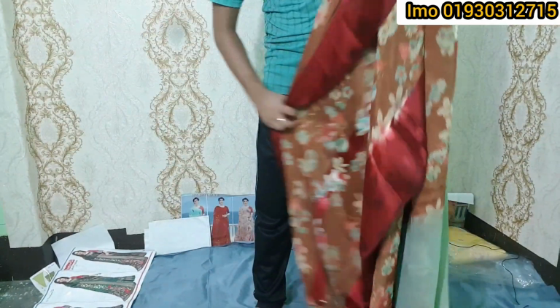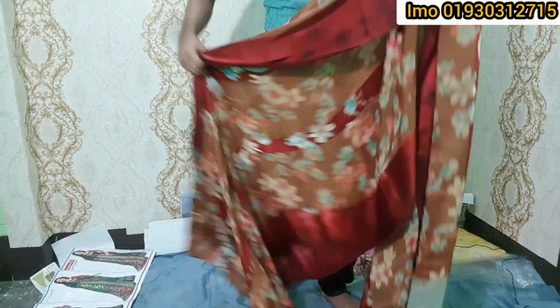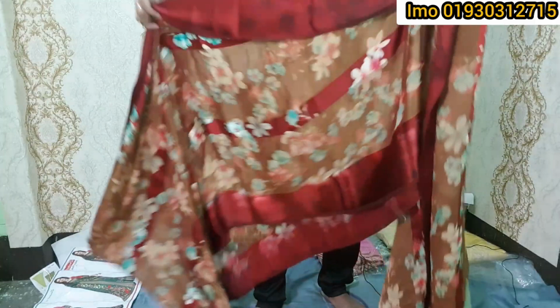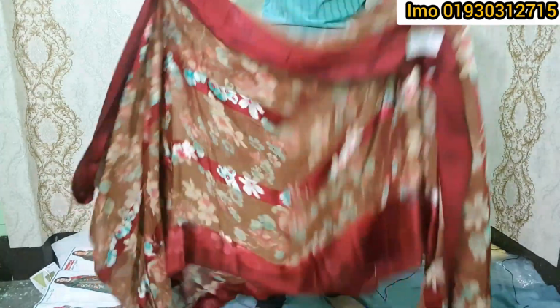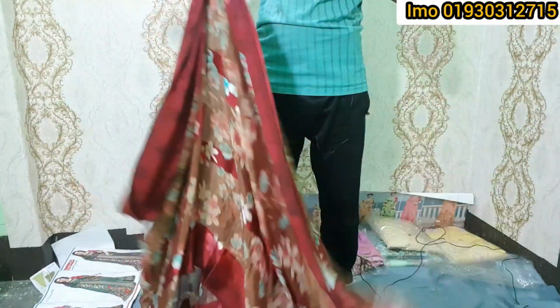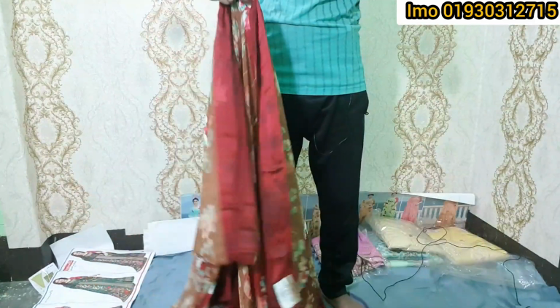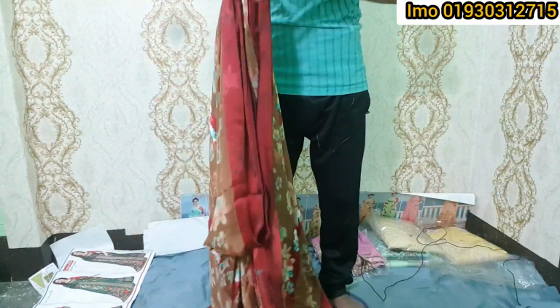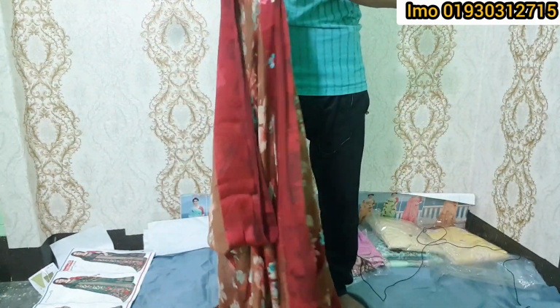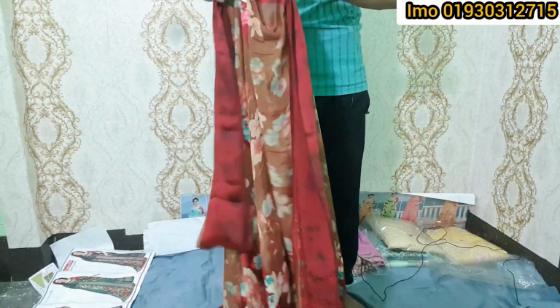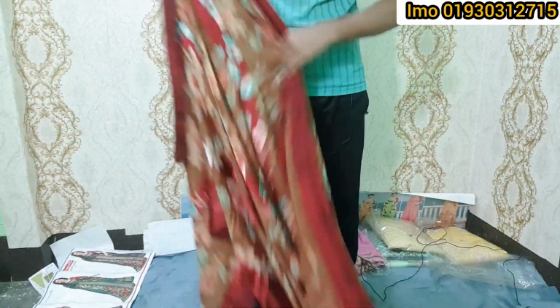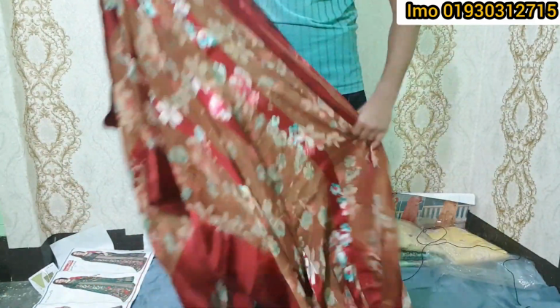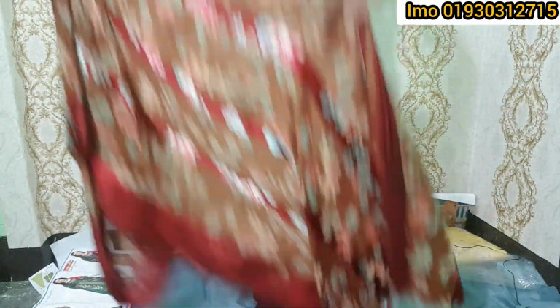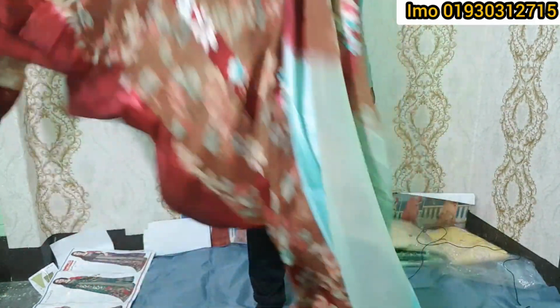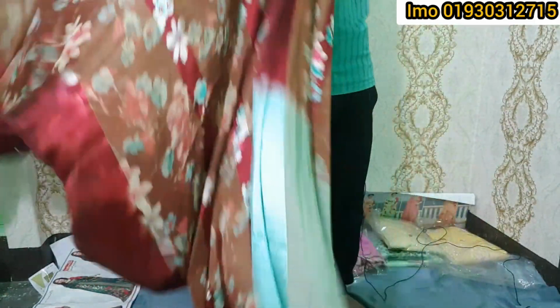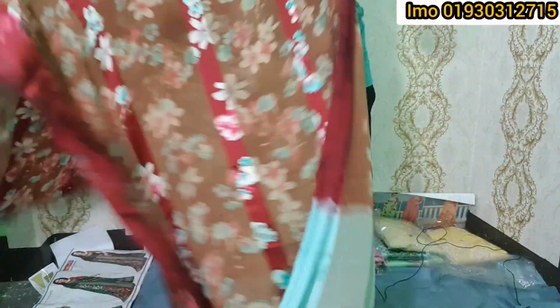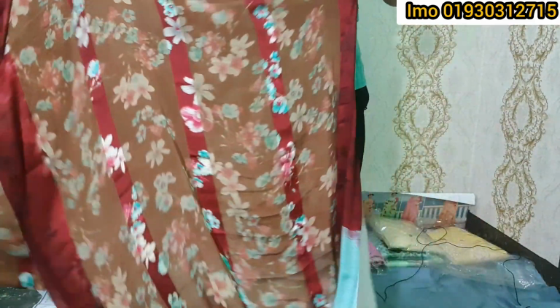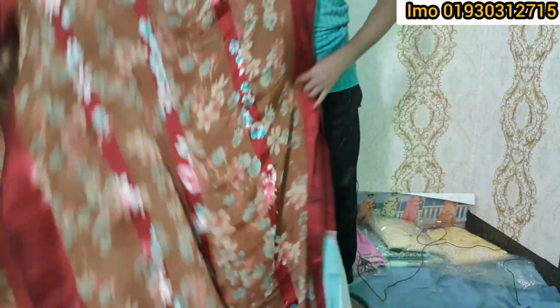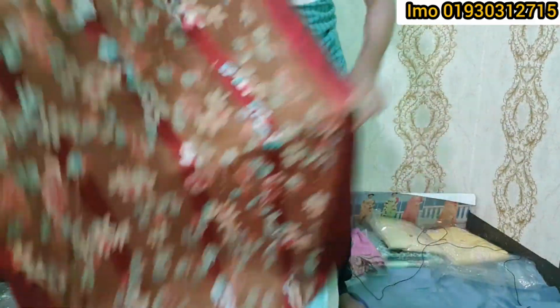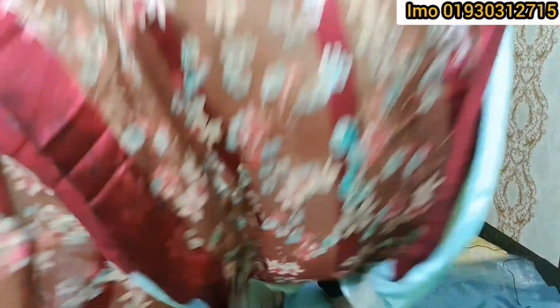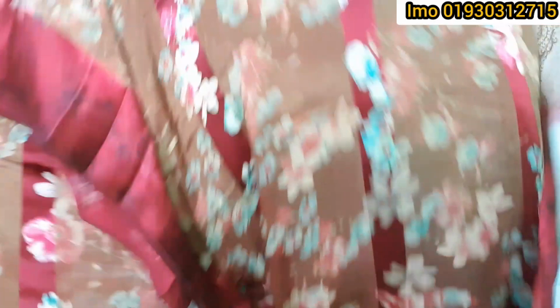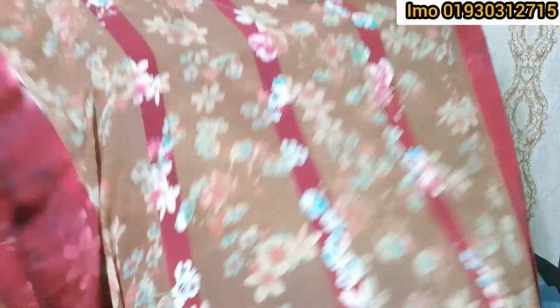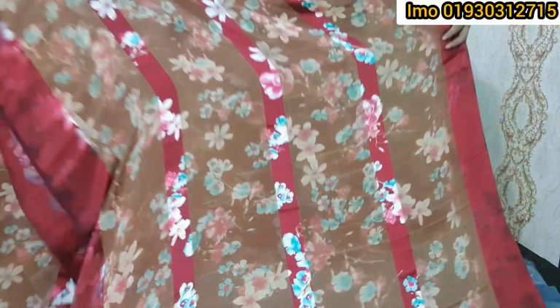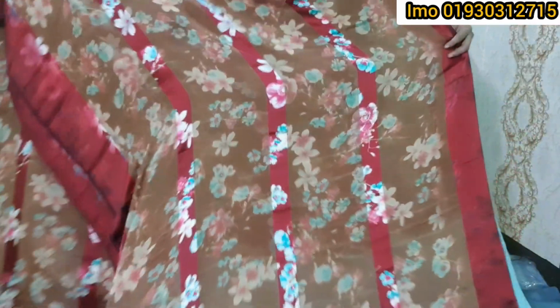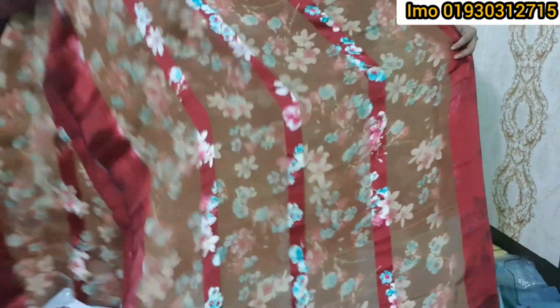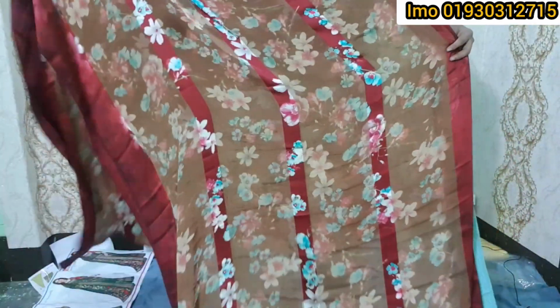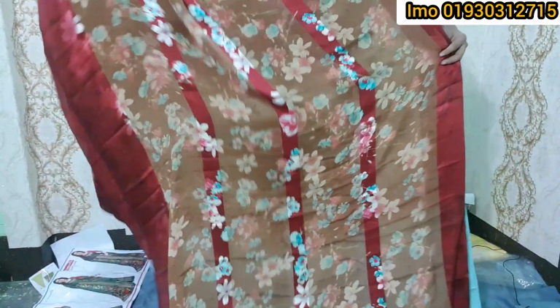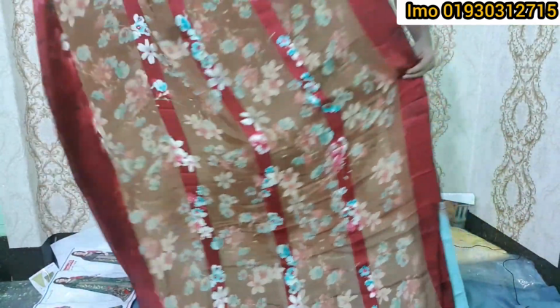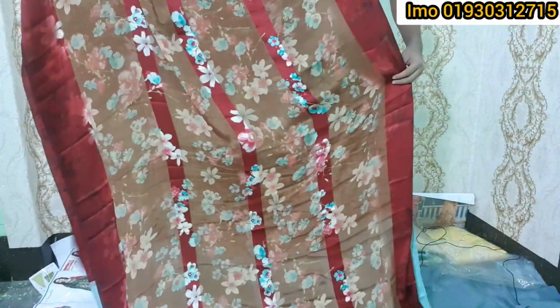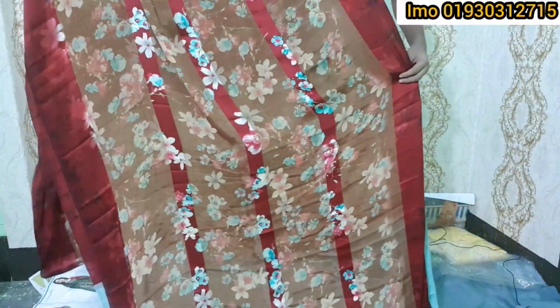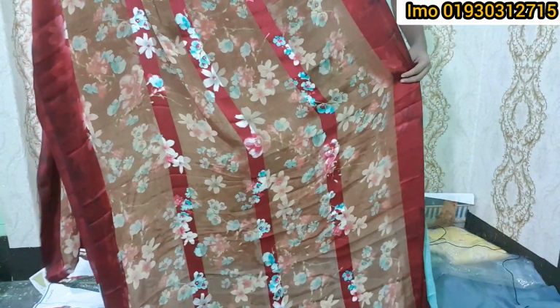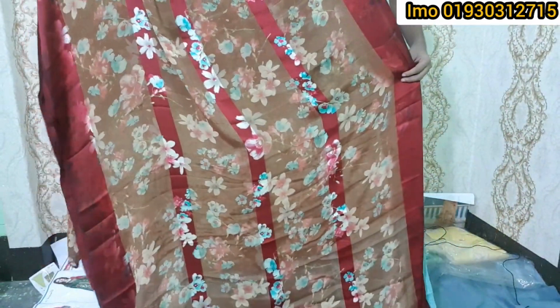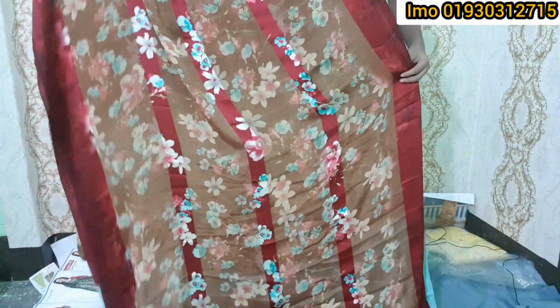What is this? It's very soft and soft. It's very nice to see the design. It's a flower print.